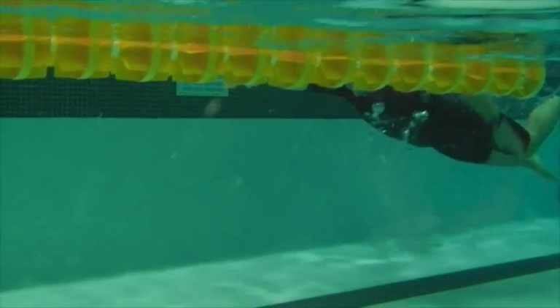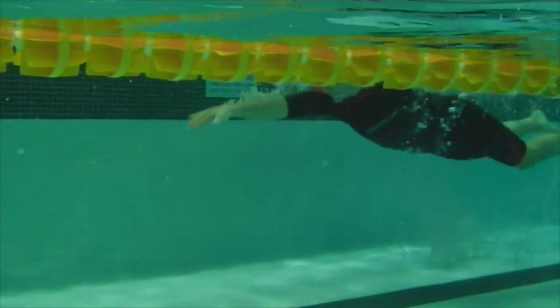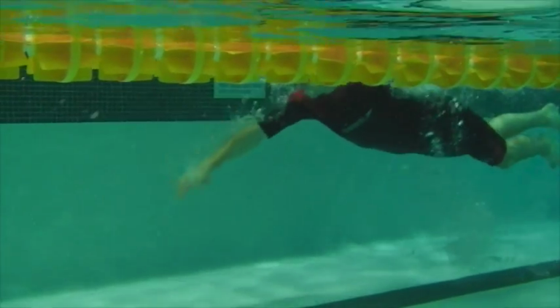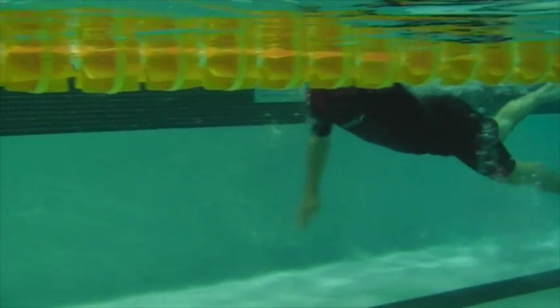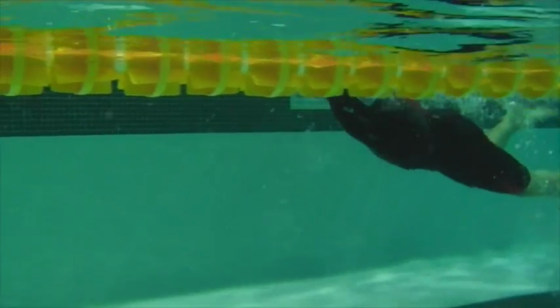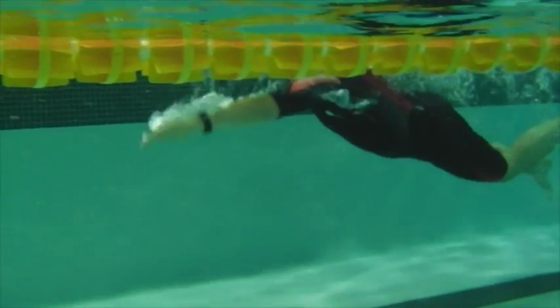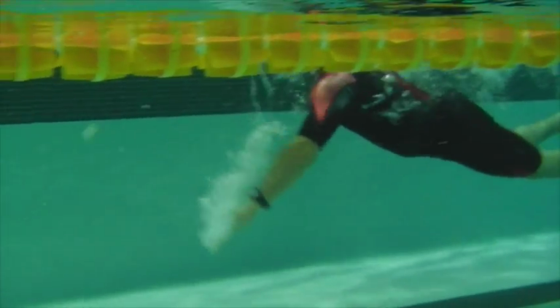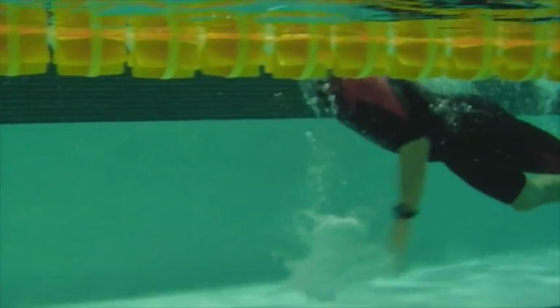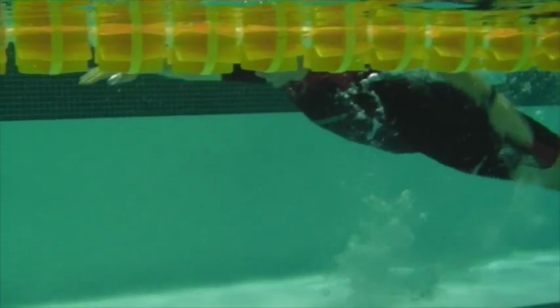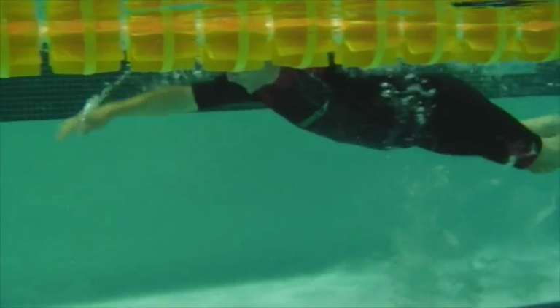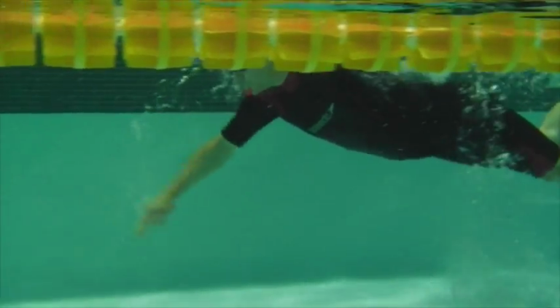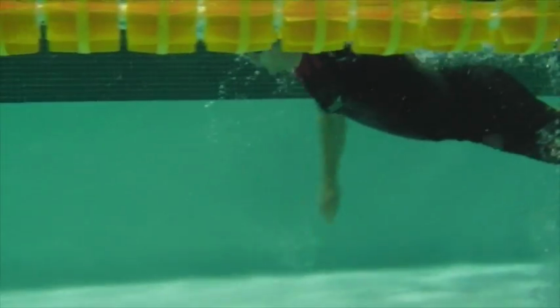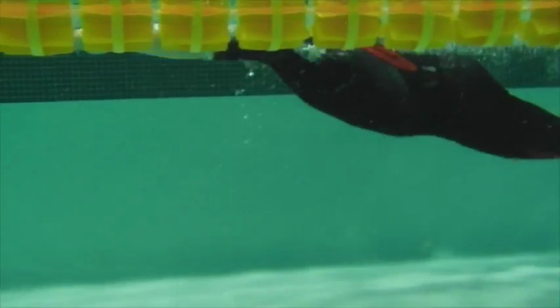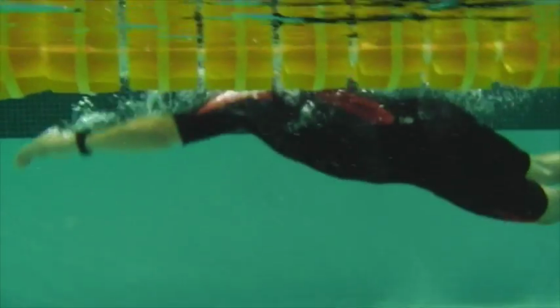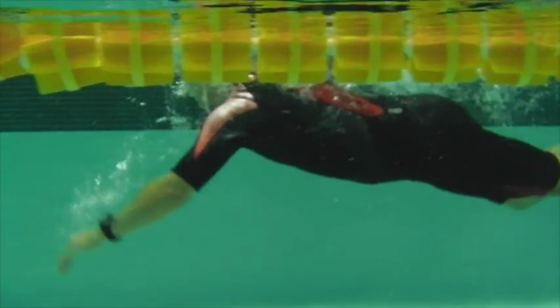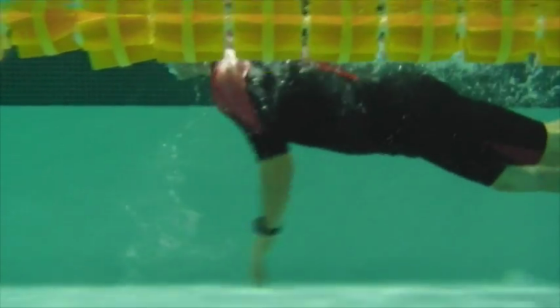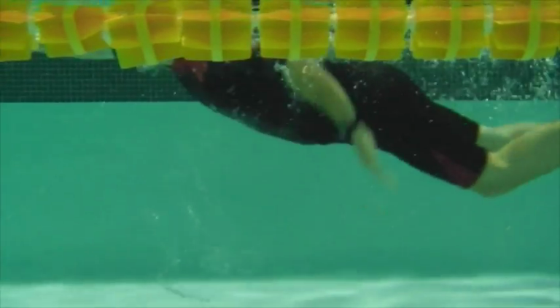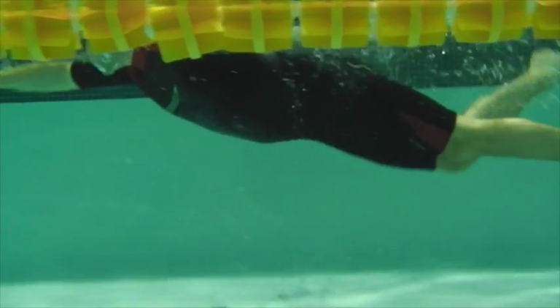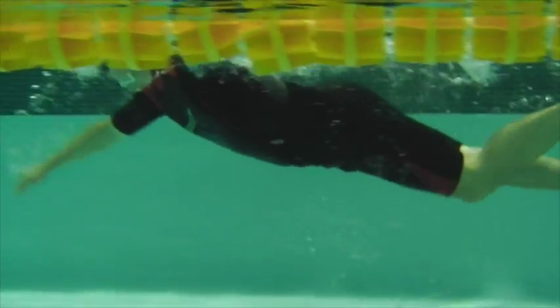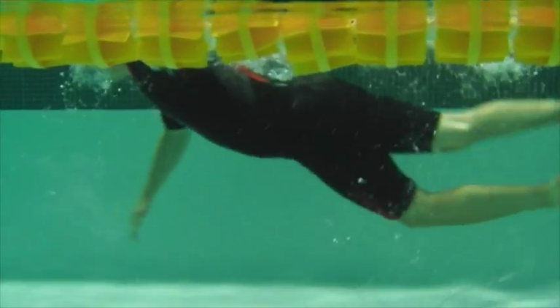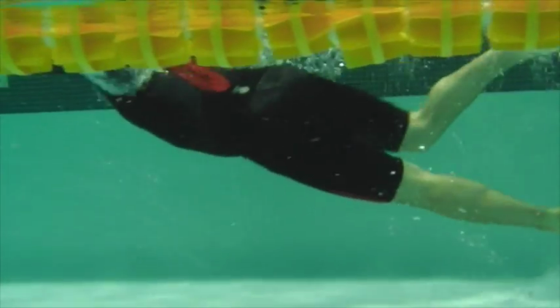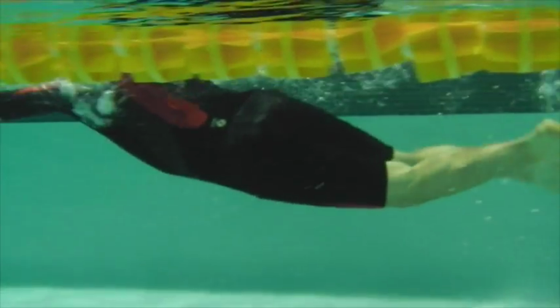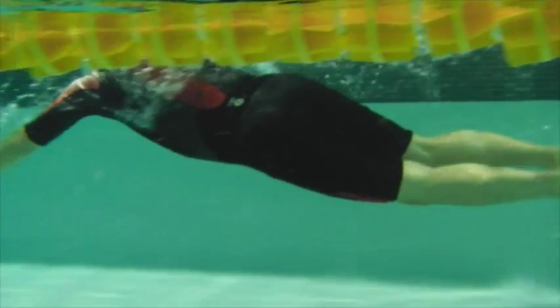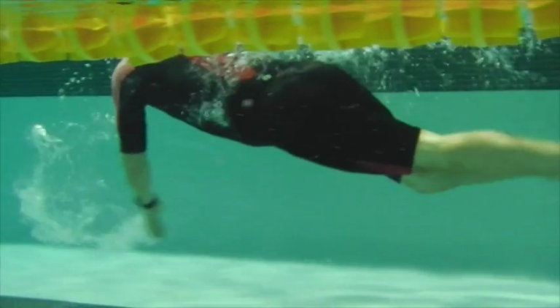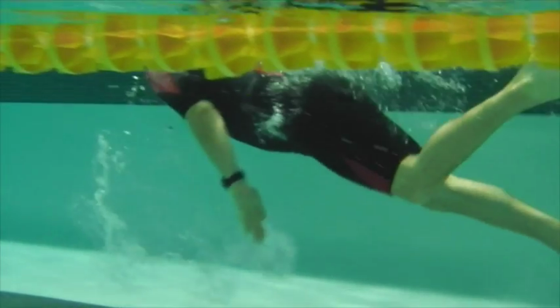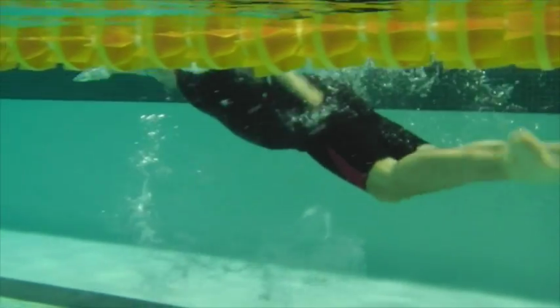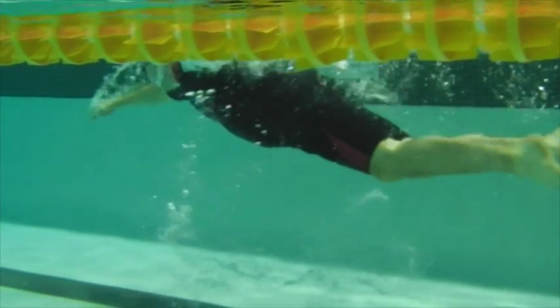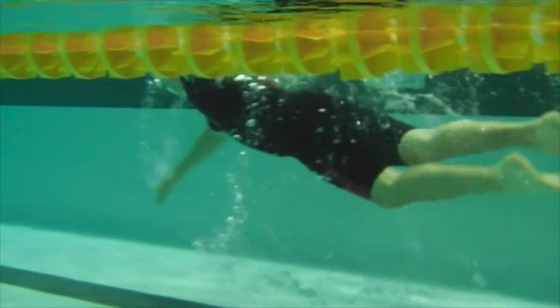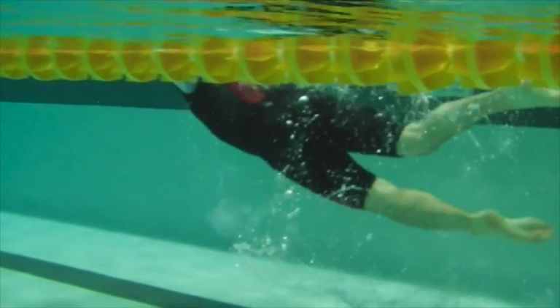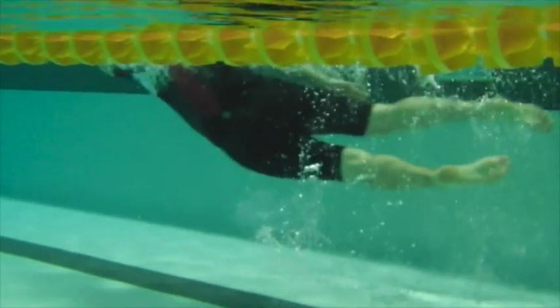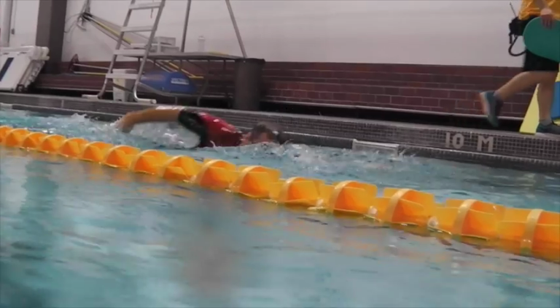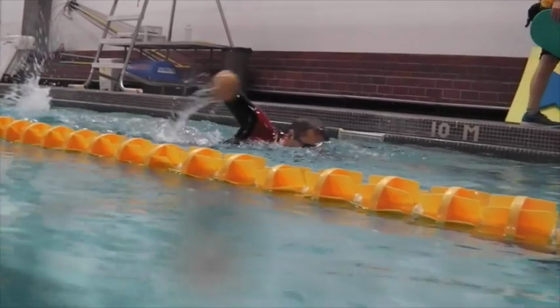Here we have Jason's swim. We can see a high head position, hands going straight out in front and pulling down, which is causing the legs to sink into the drag zone.